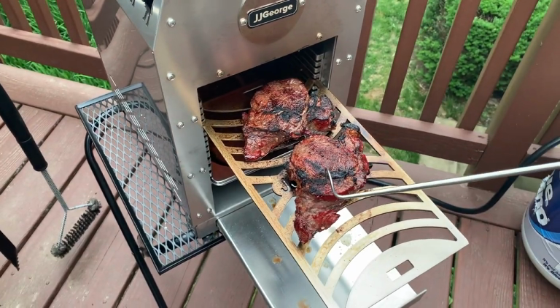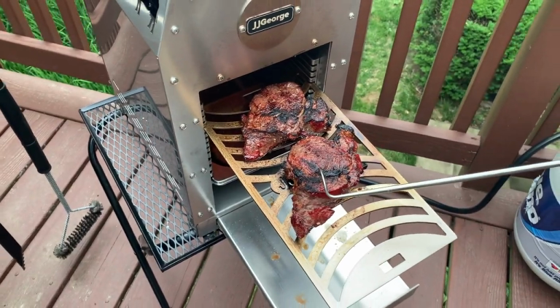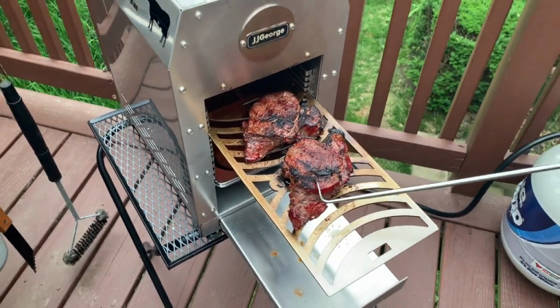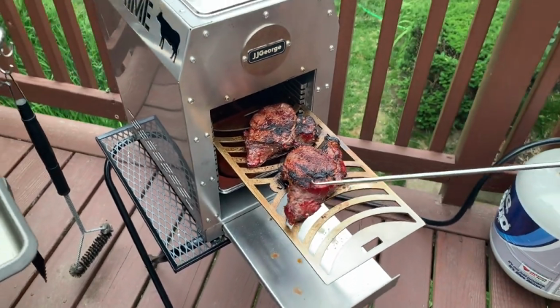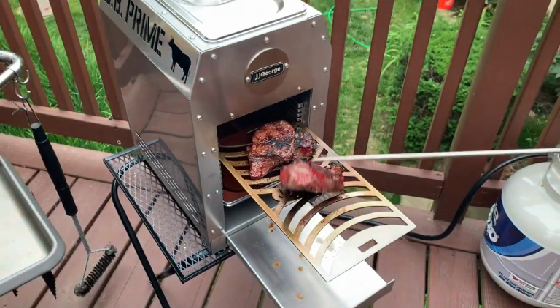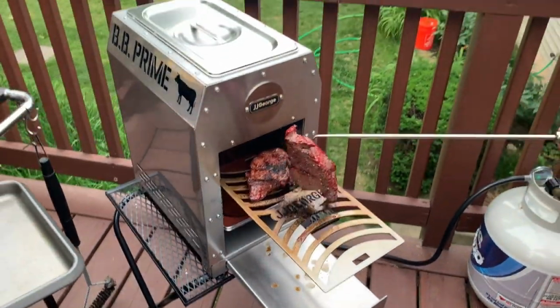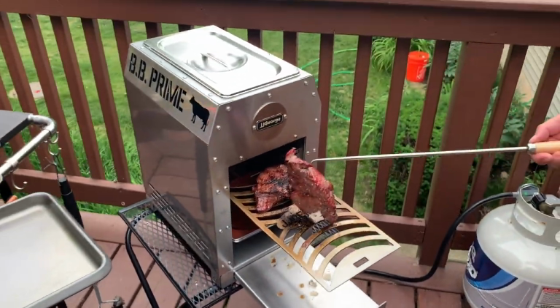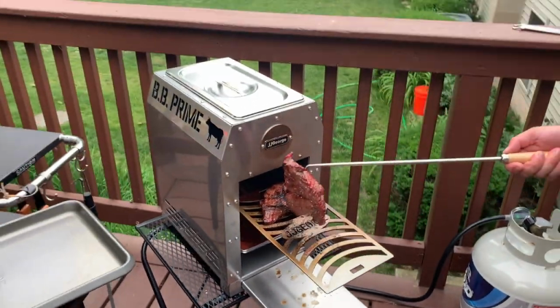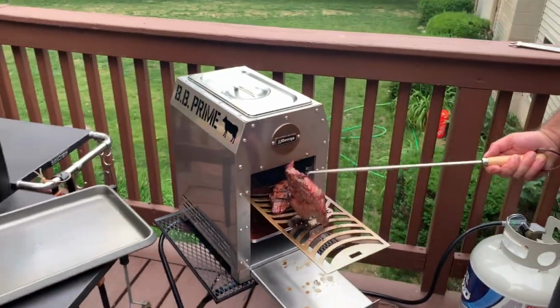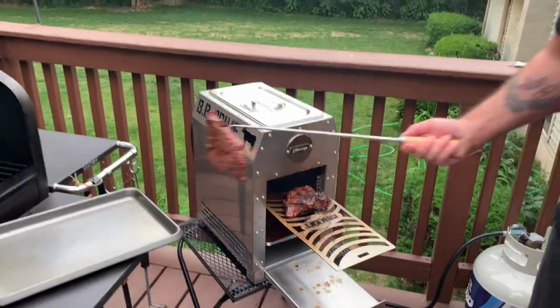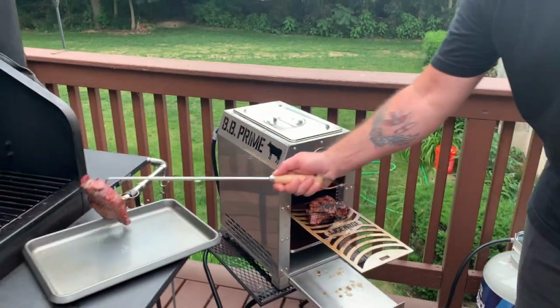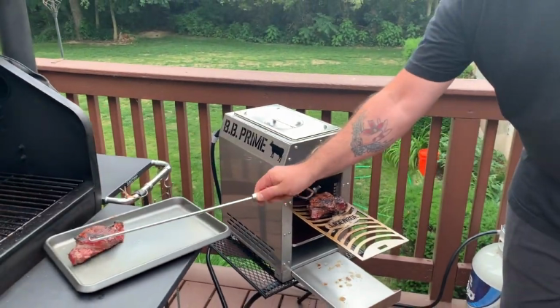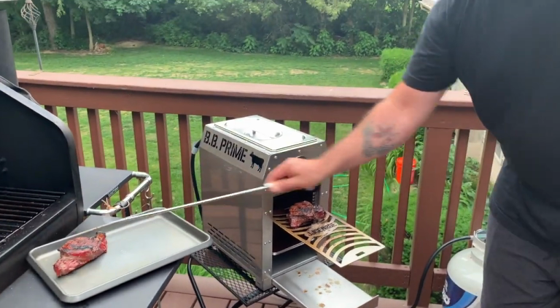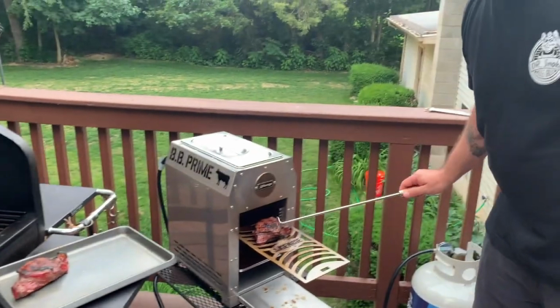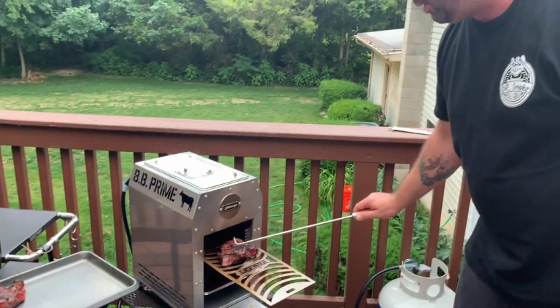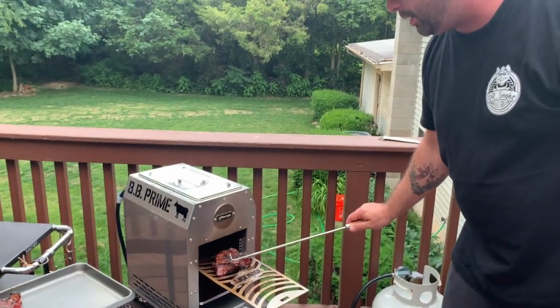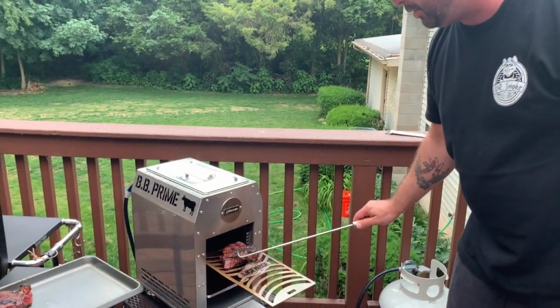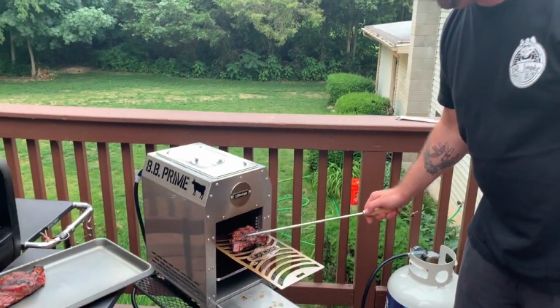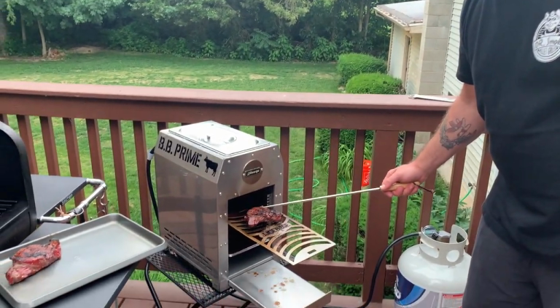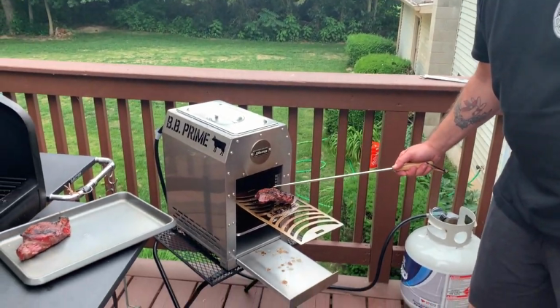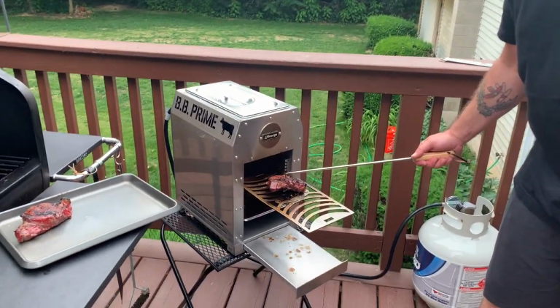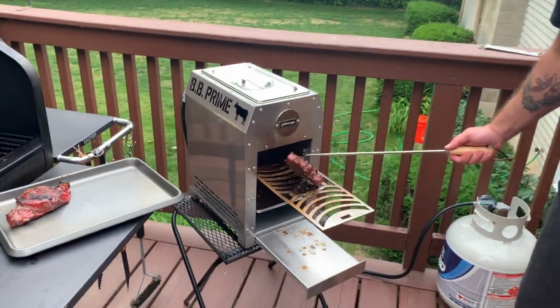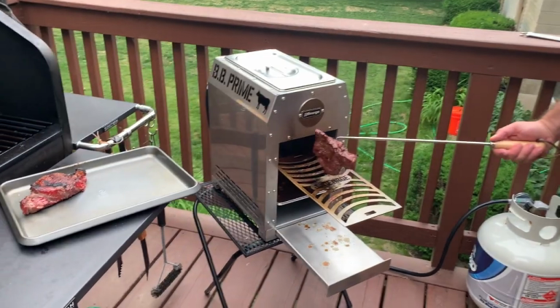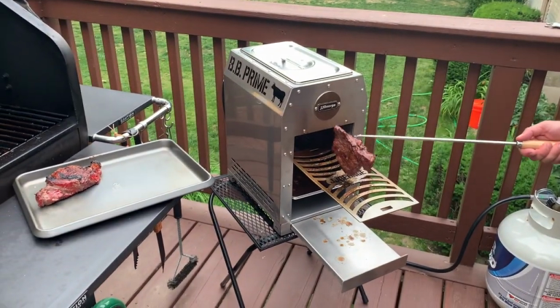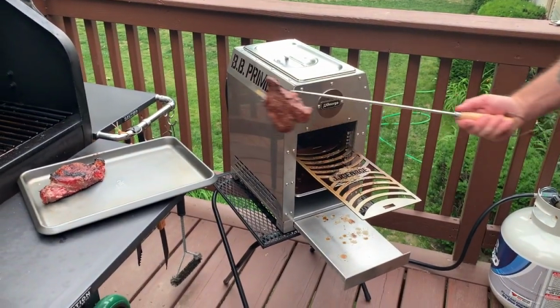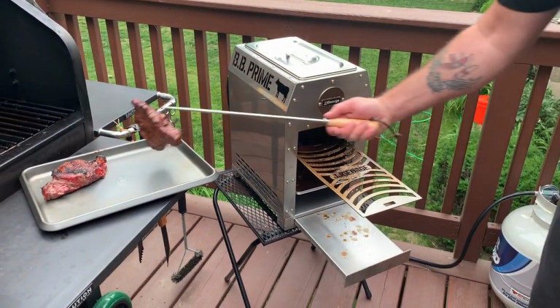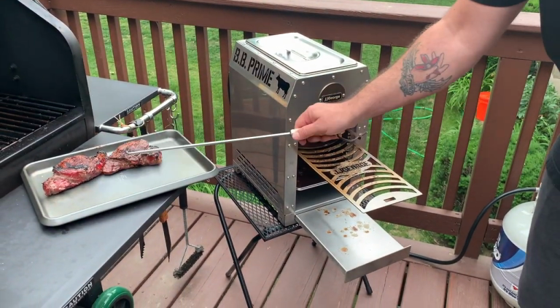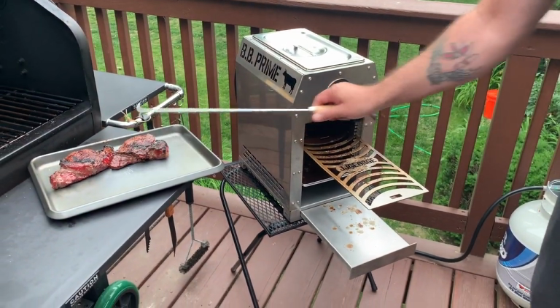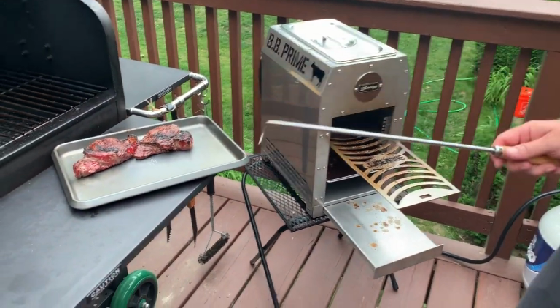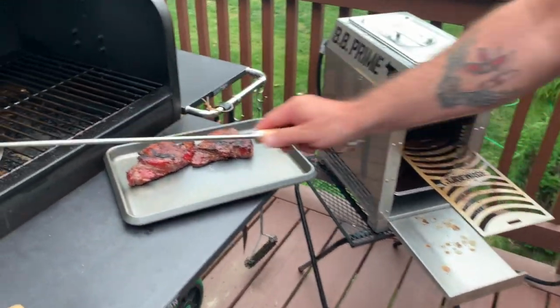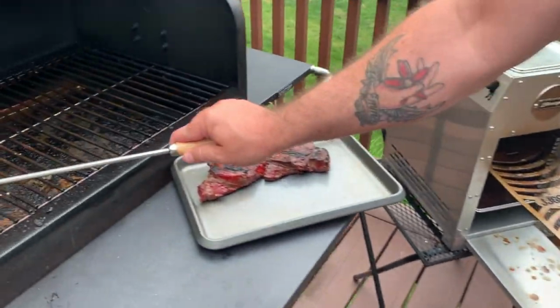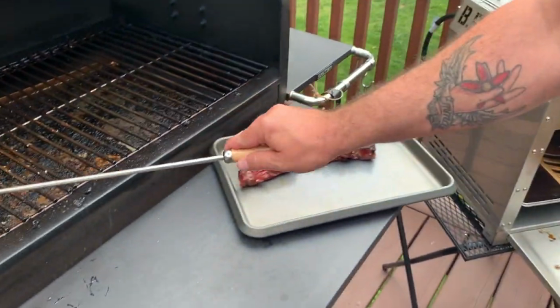Like I said, you can cook a steak in three minutes. So if you're going to have them on the smoker, 30 seconds to a minute on each side on medium, and that's done. Time for the next ones.